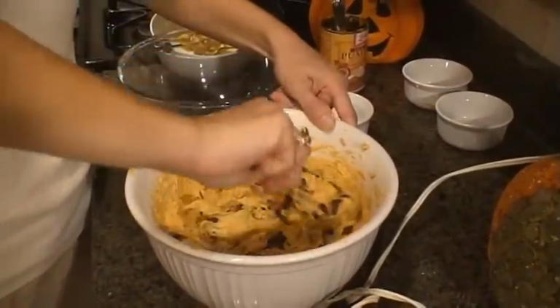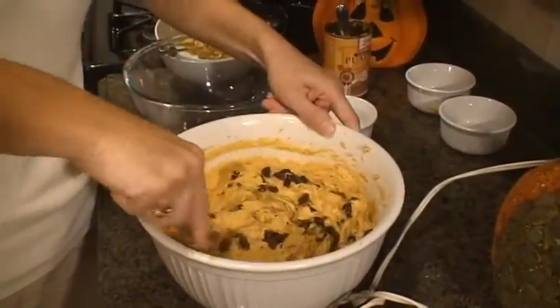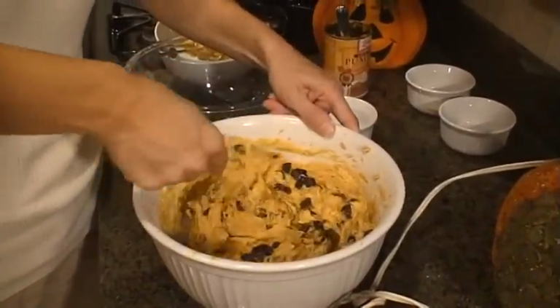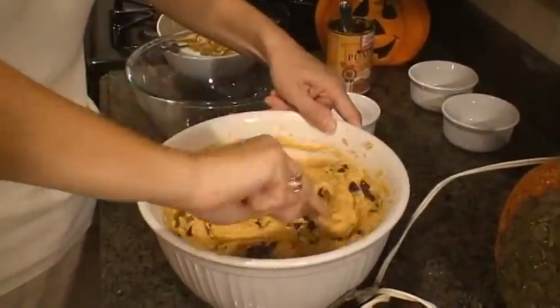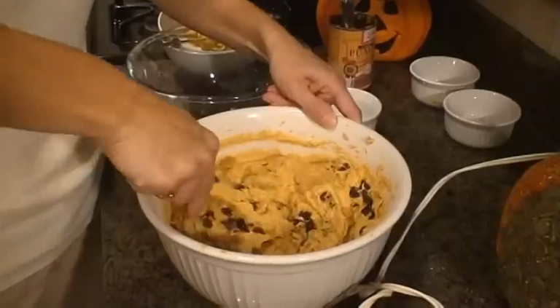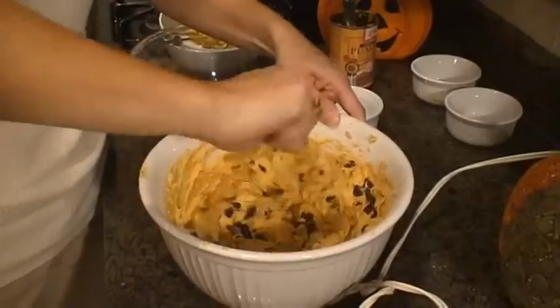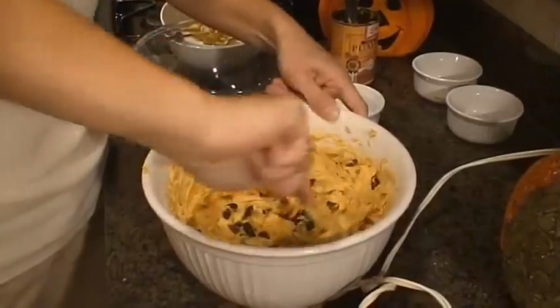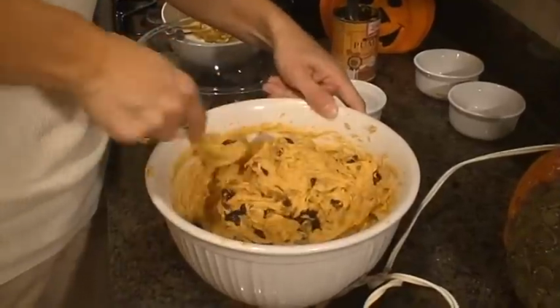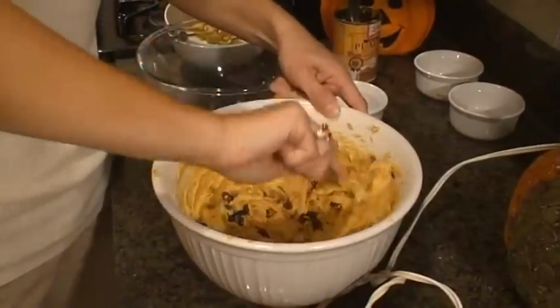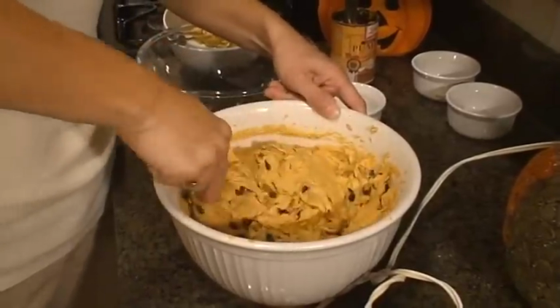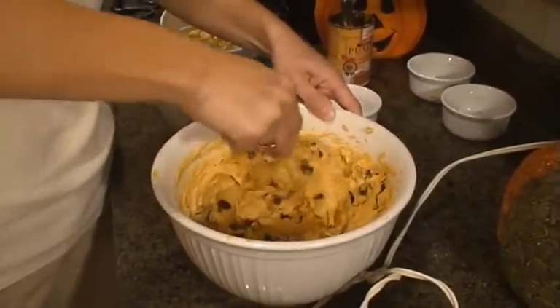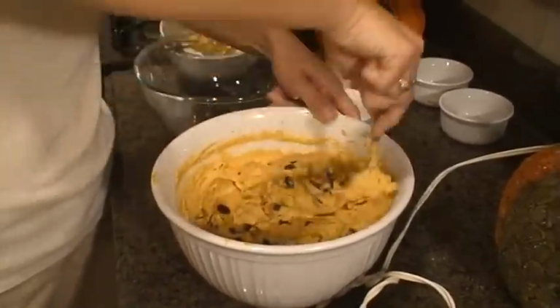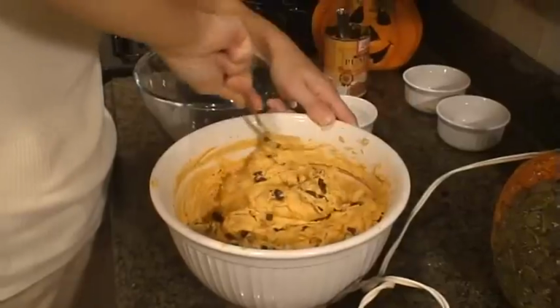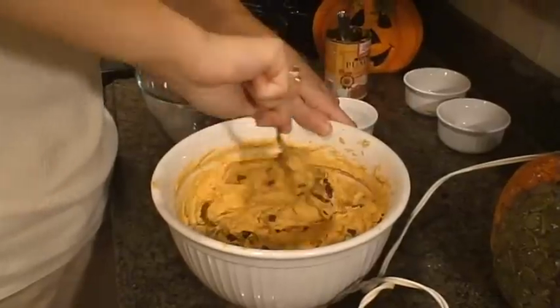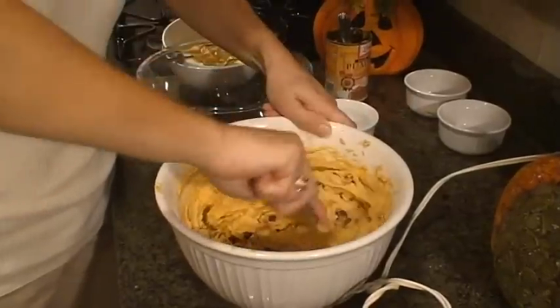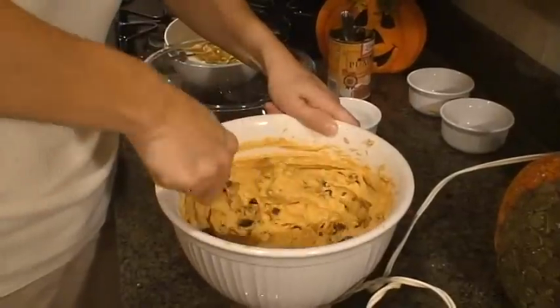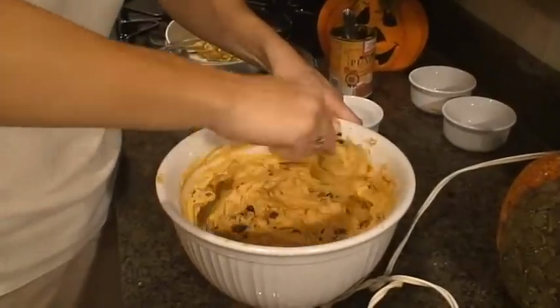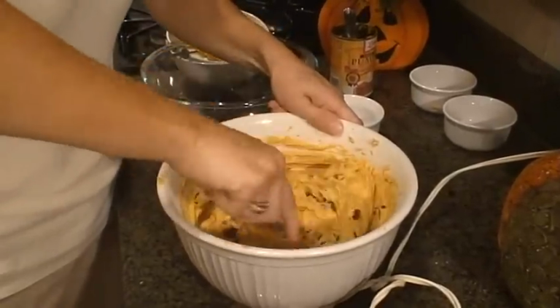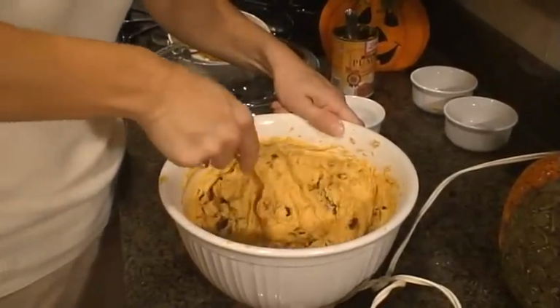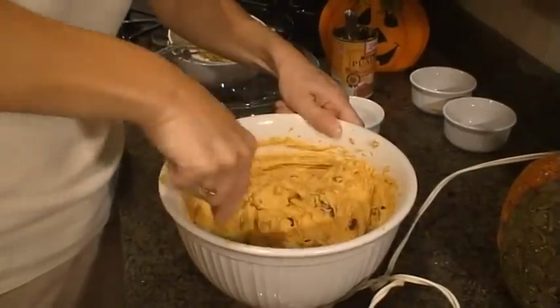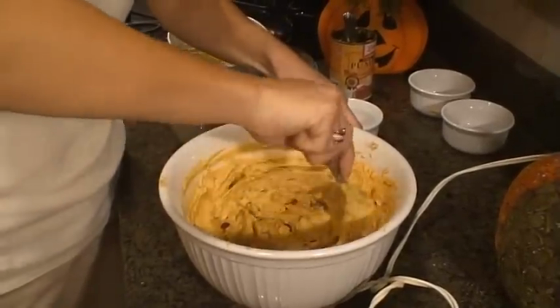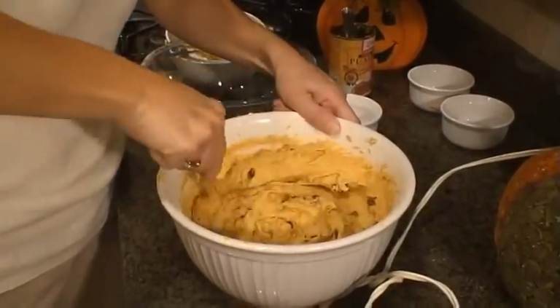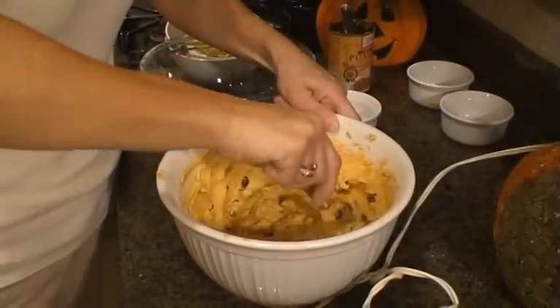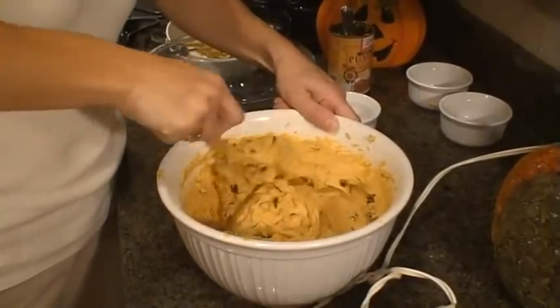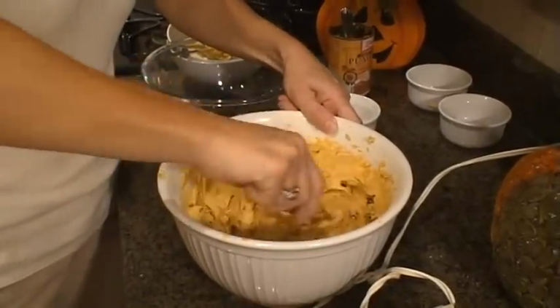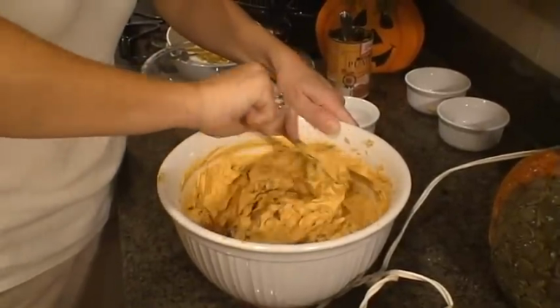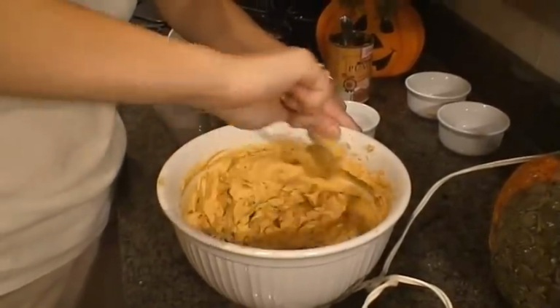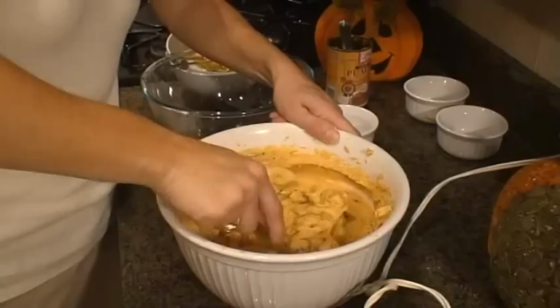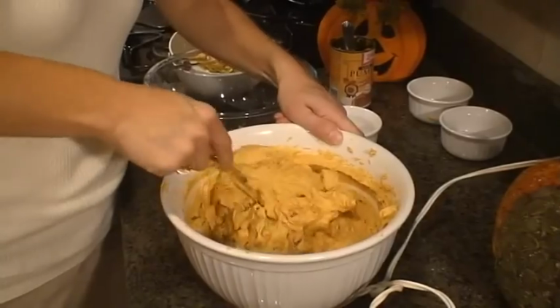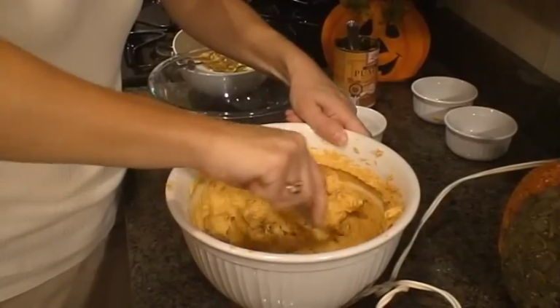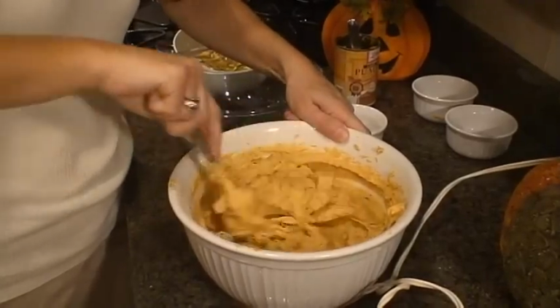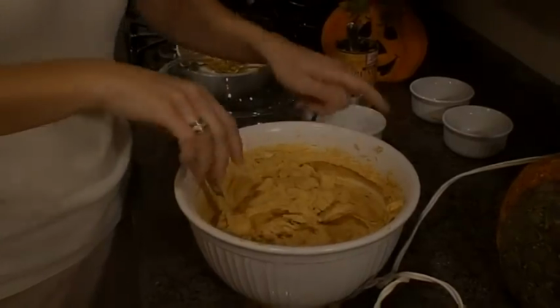See how it's smooth and fluffy — if you could smell it like I am, you would say you can't wait for it to cook. So we're ready now.